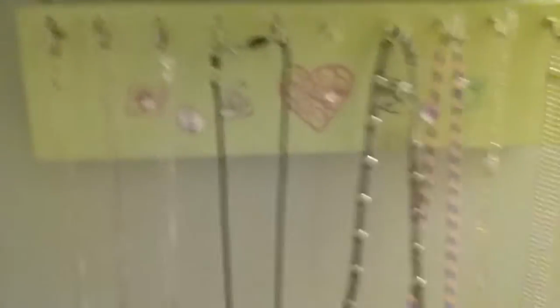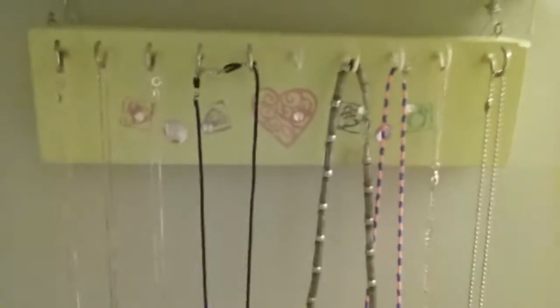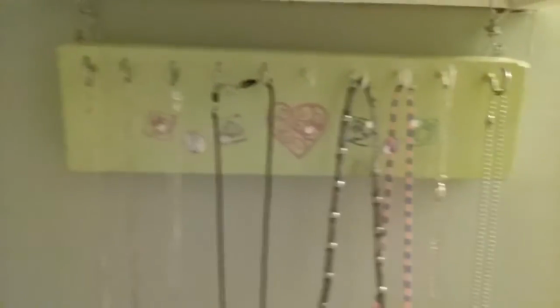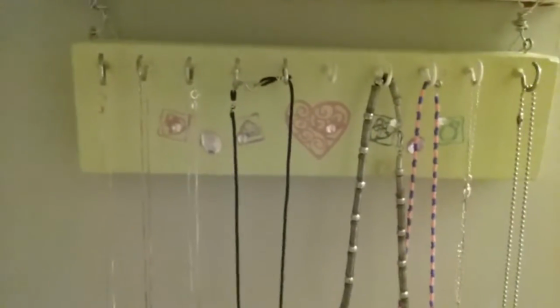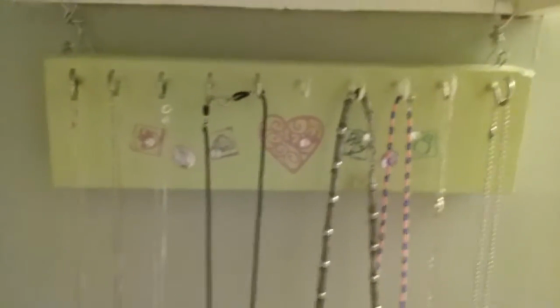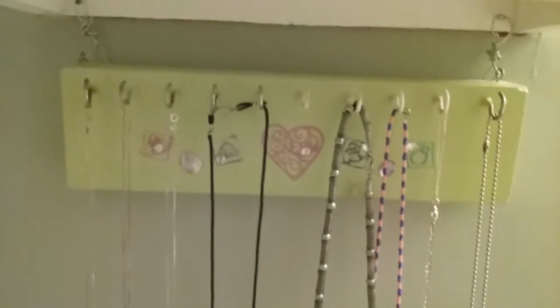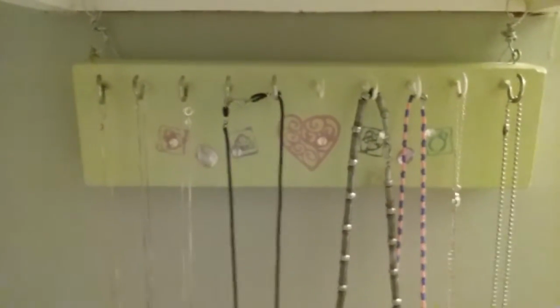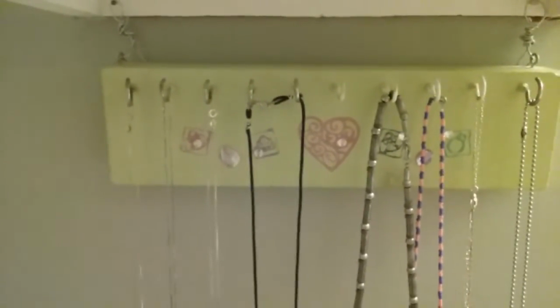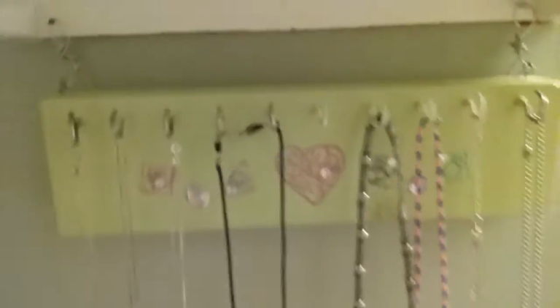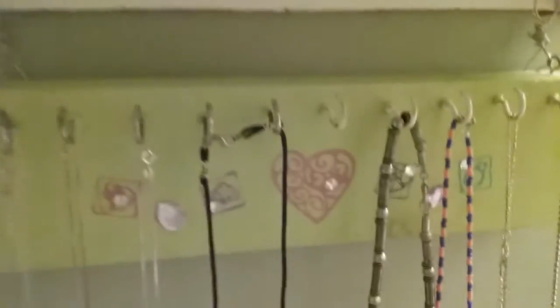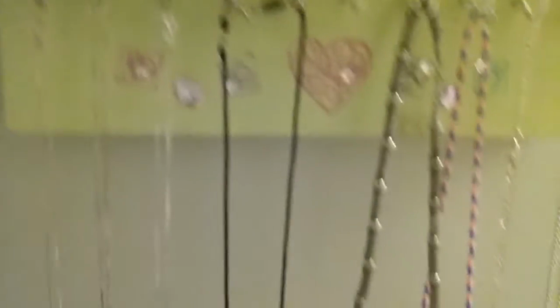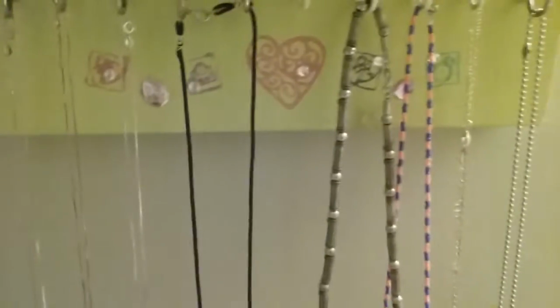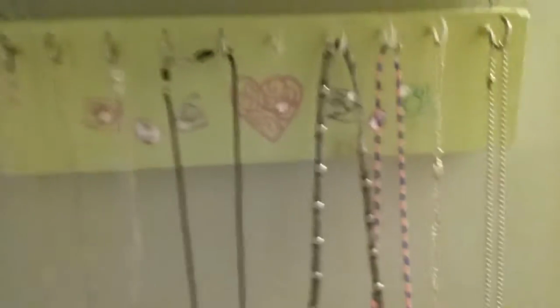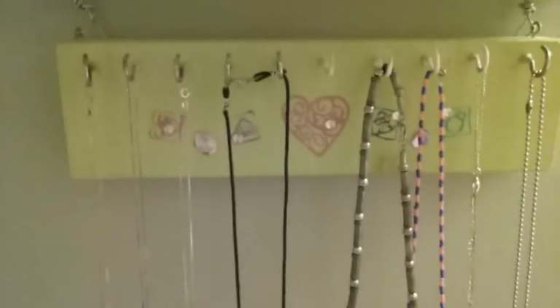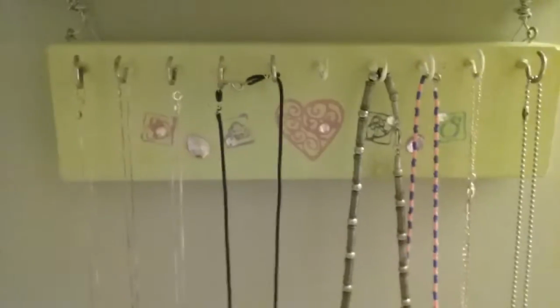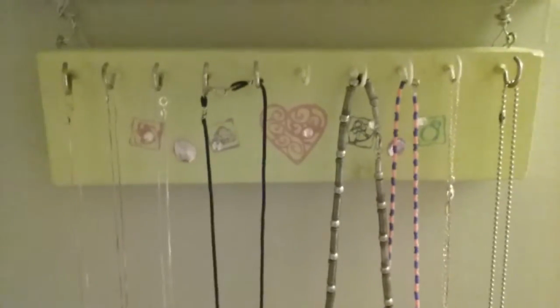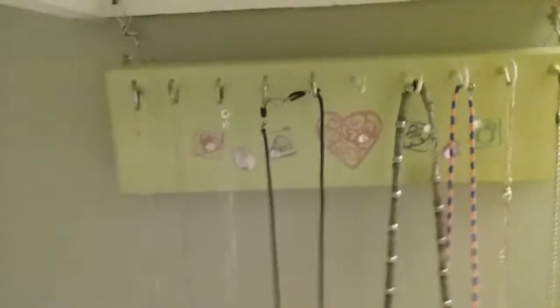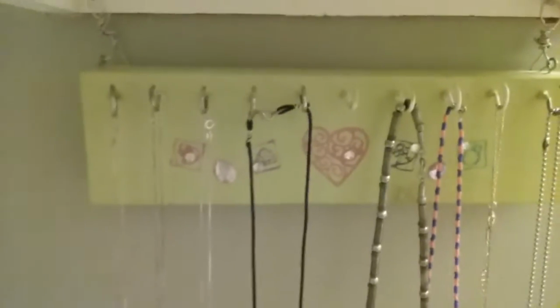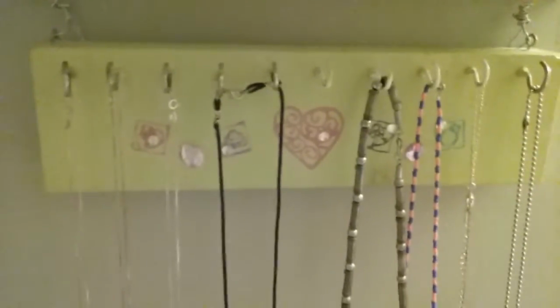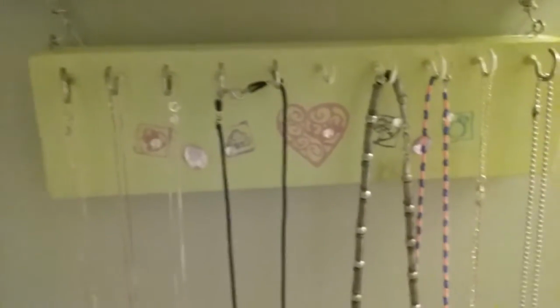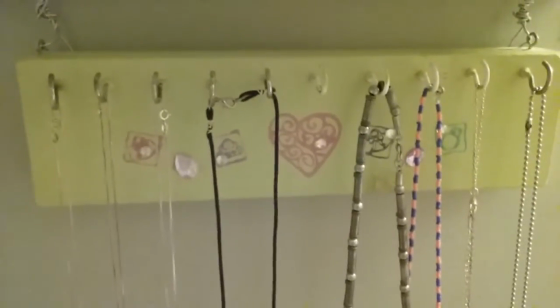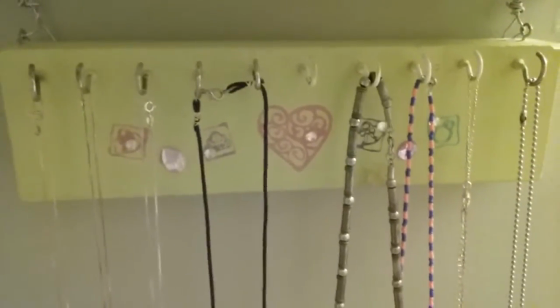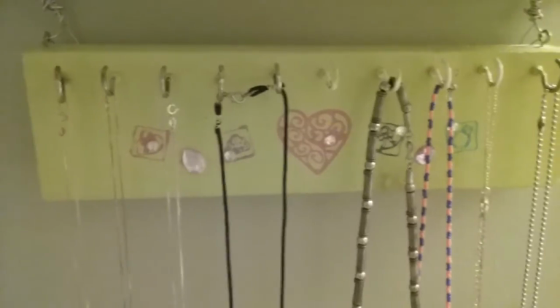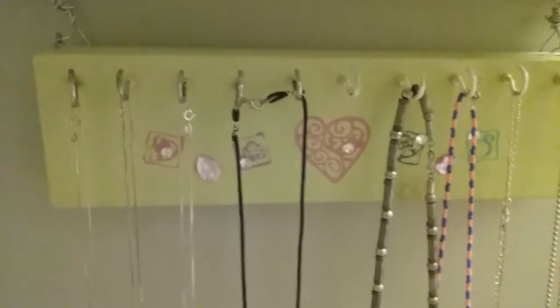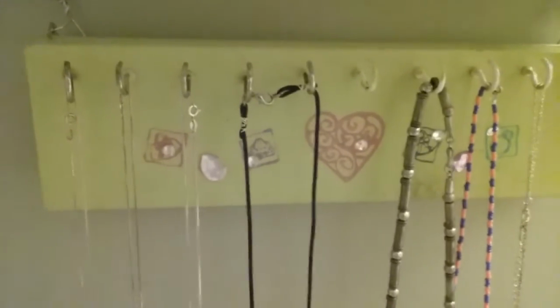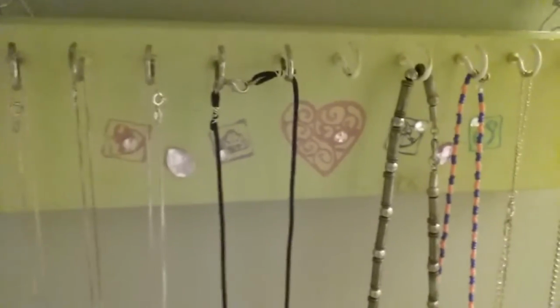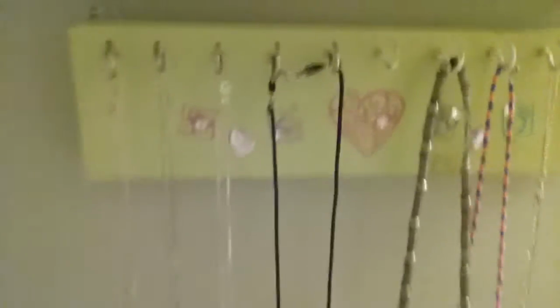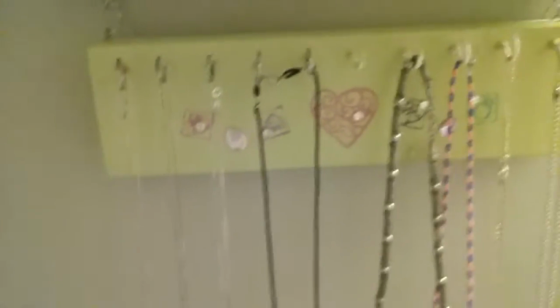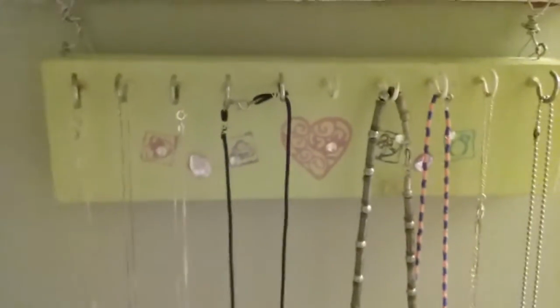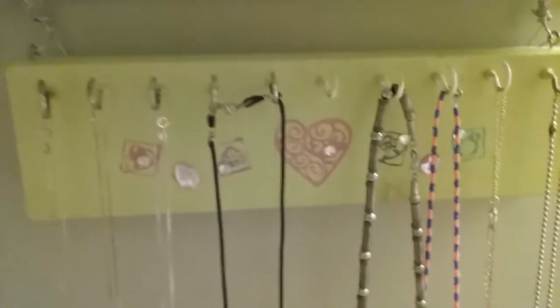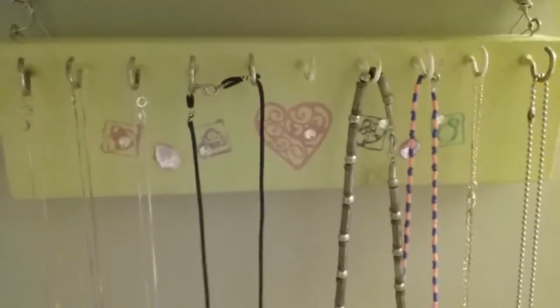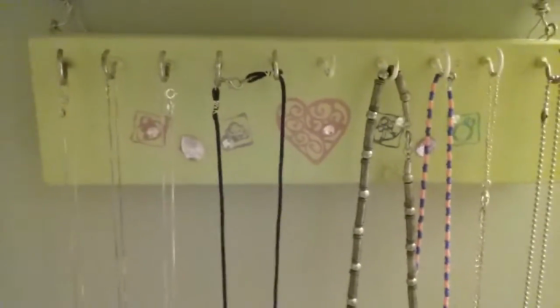I've got a lot of necklaces, so obviously I have a lot more than this, but these are the ones I wear most often. That's why this was a good product to make.